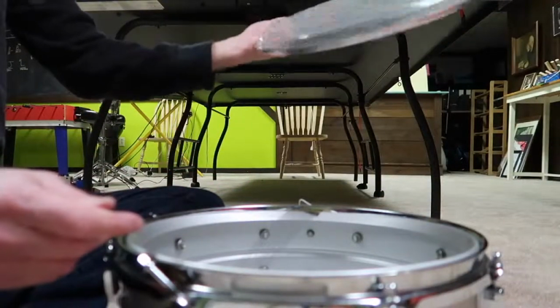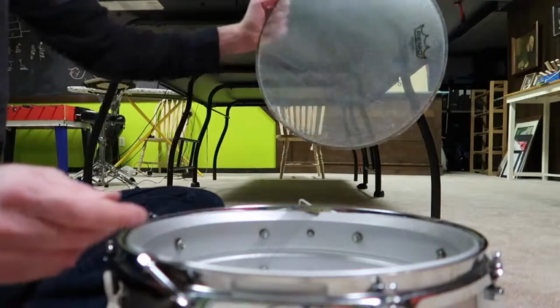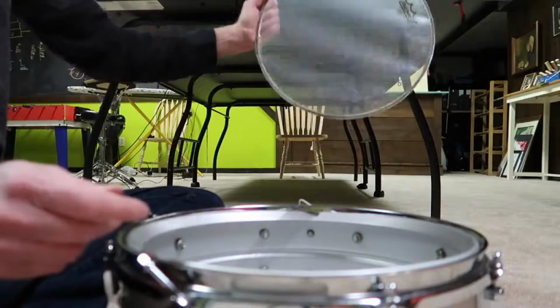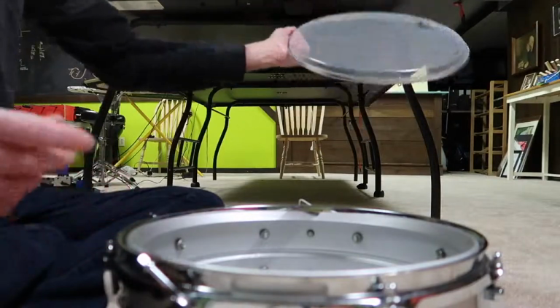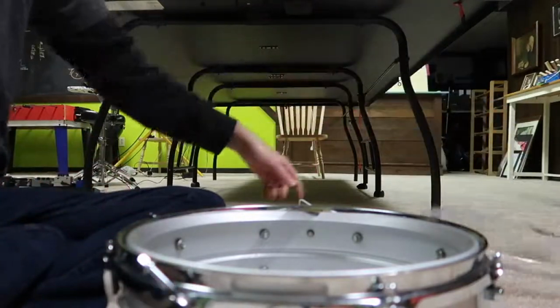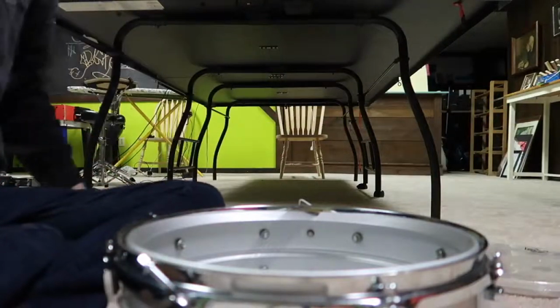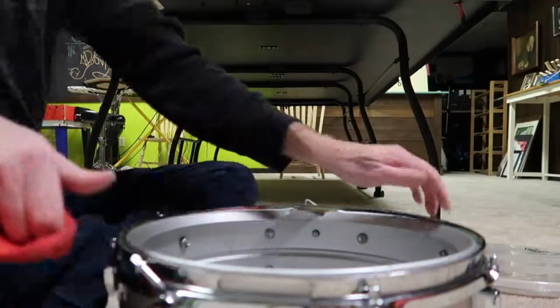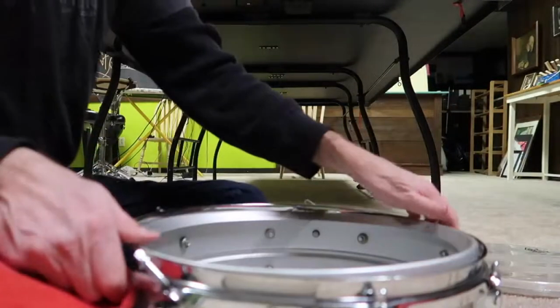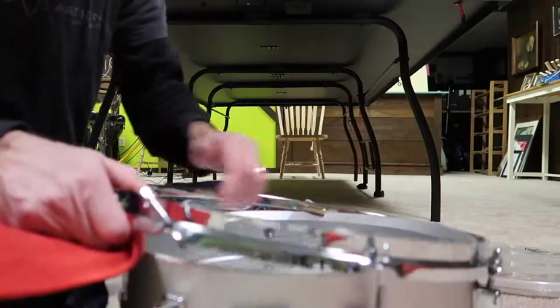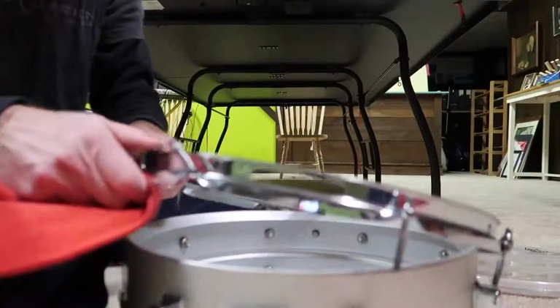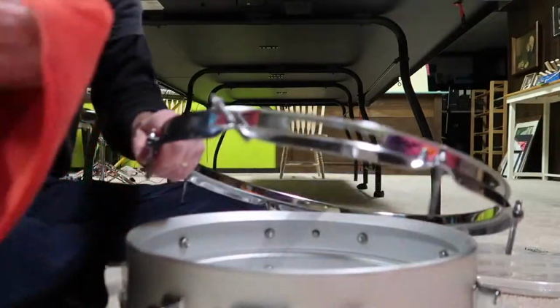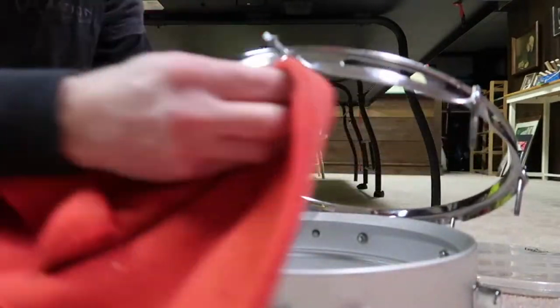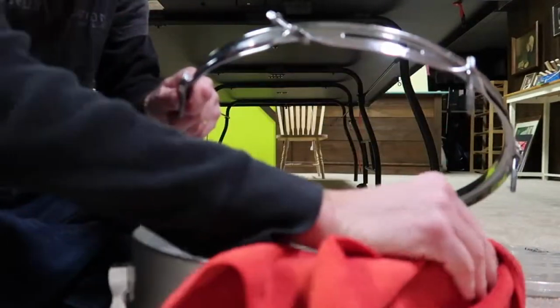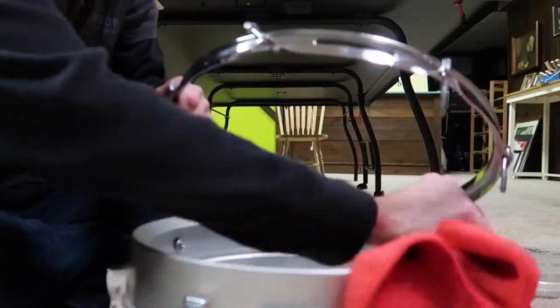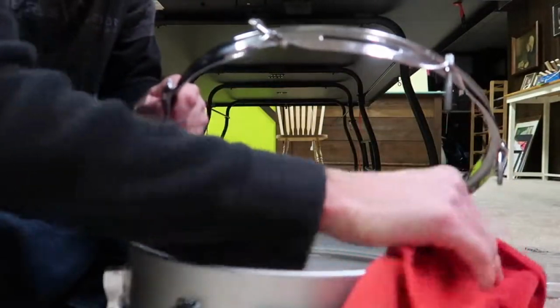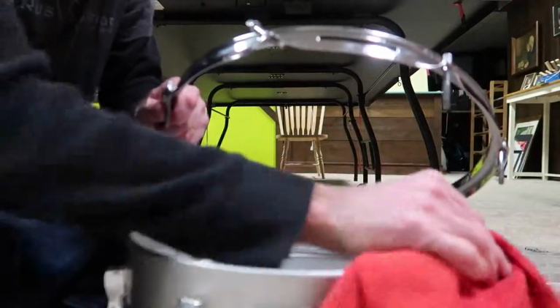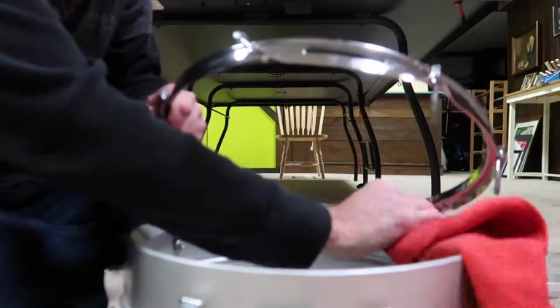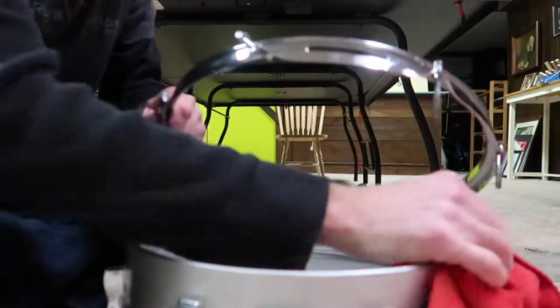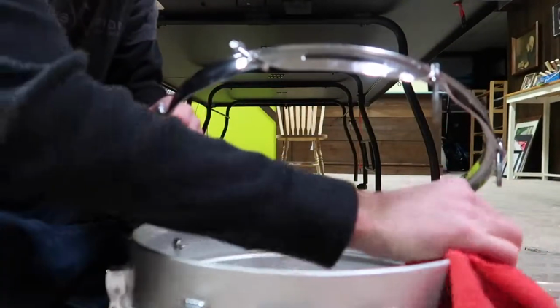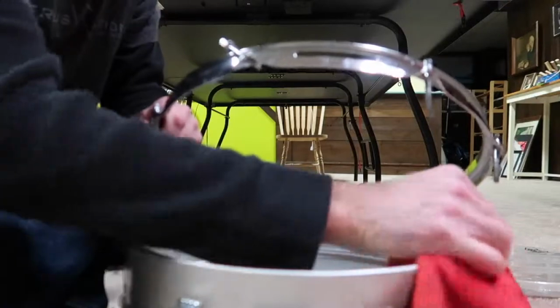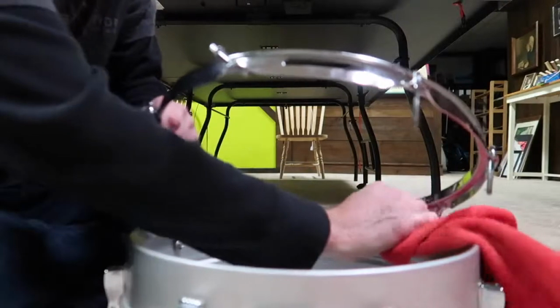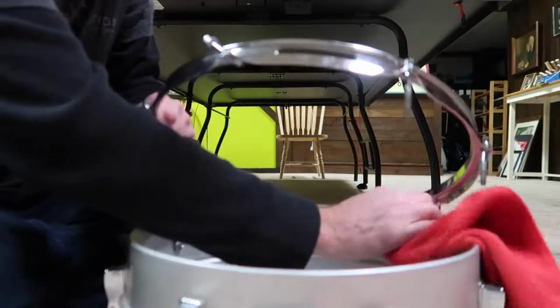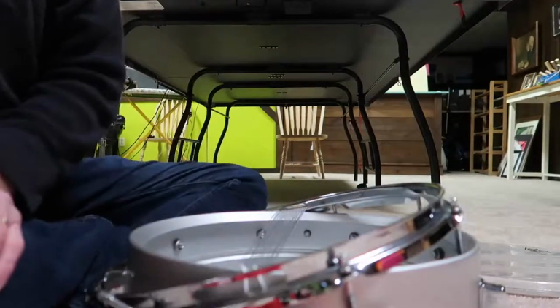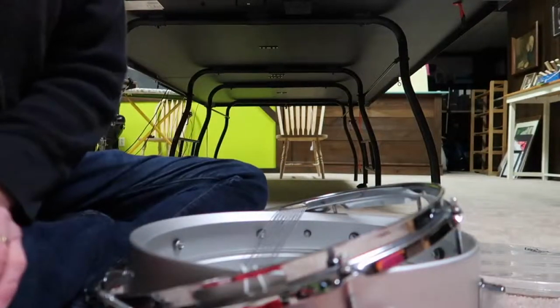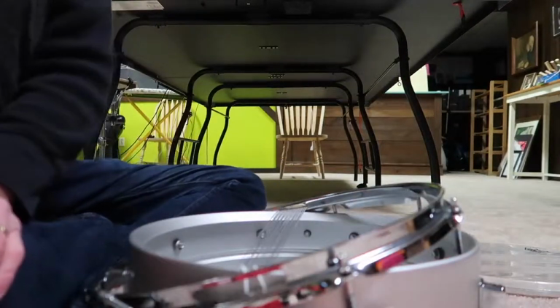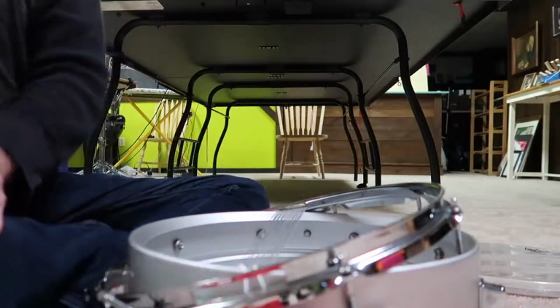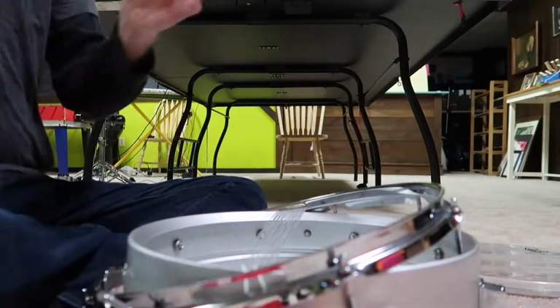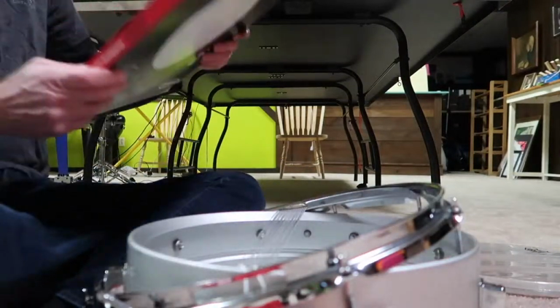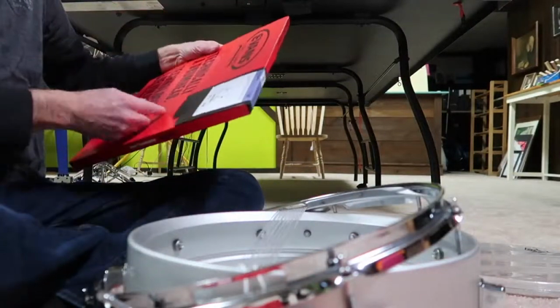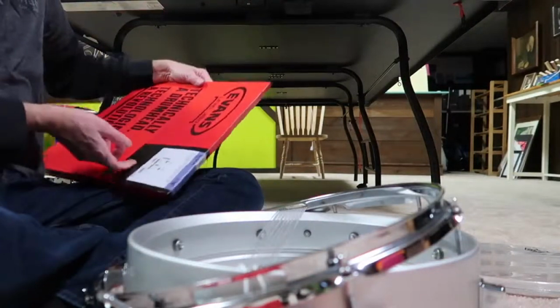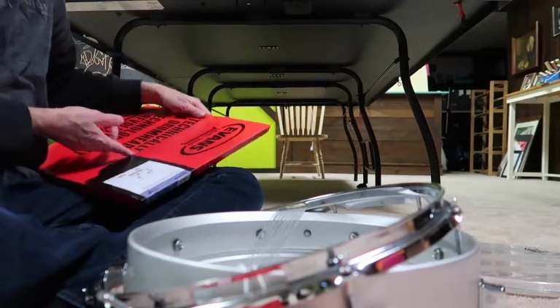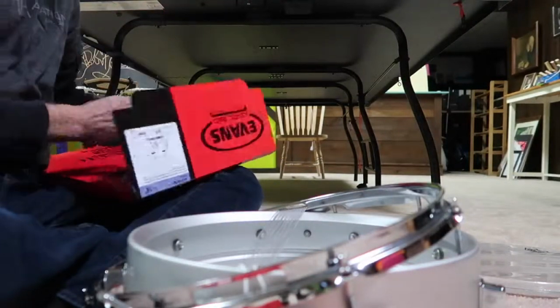That was pretty stretched. It hurts to wipe off this. And now for the new SnareSide head.